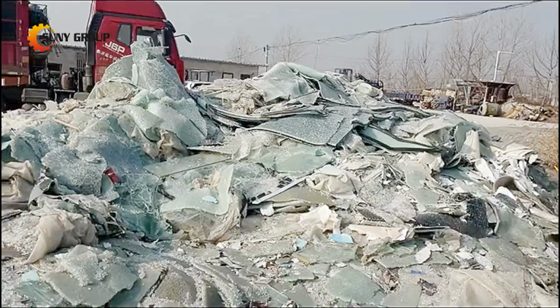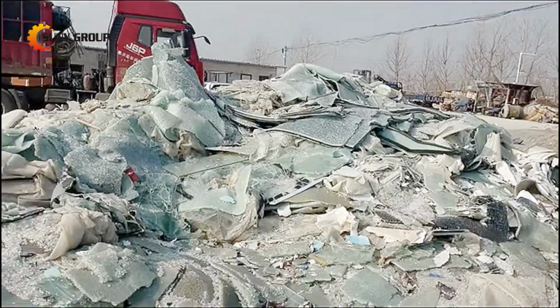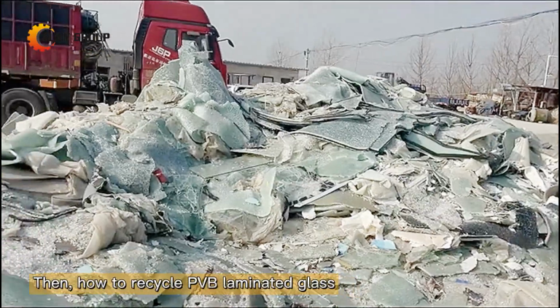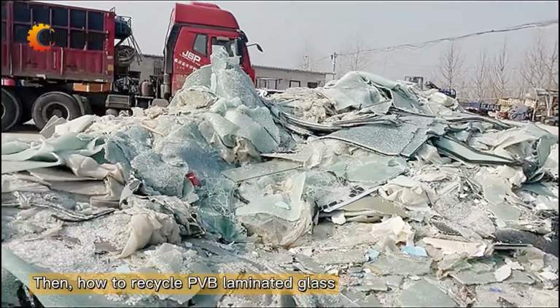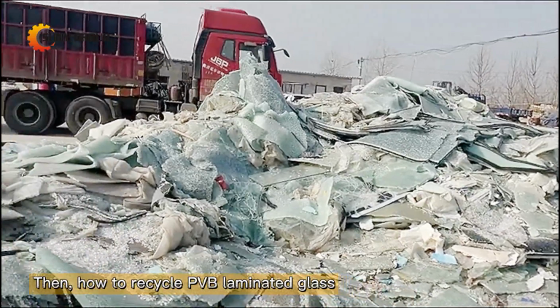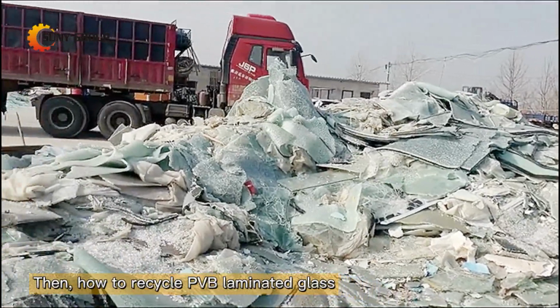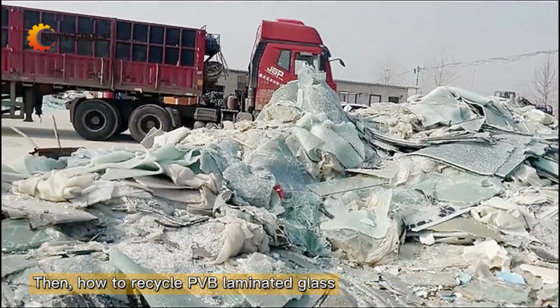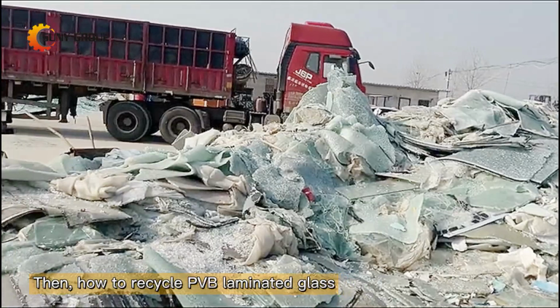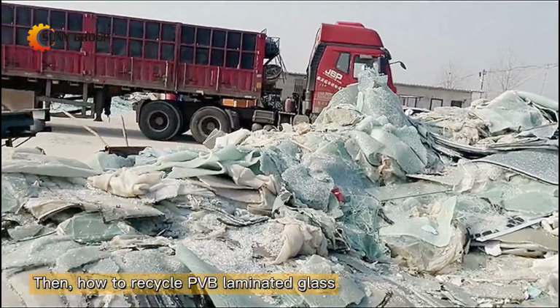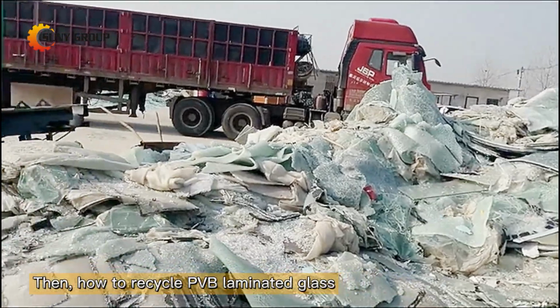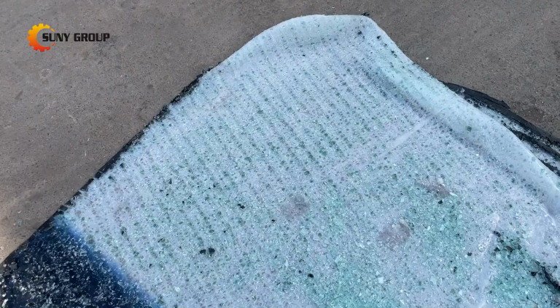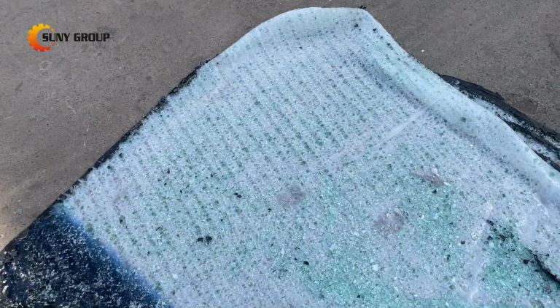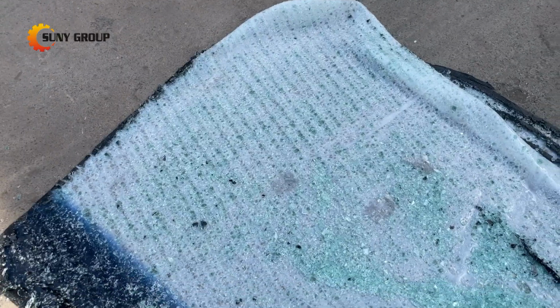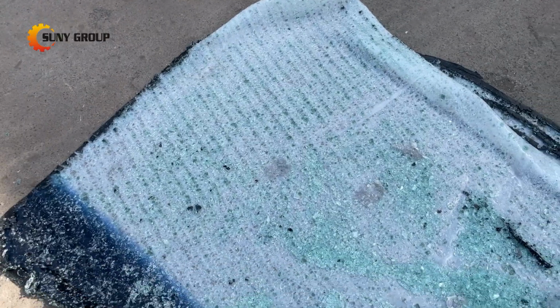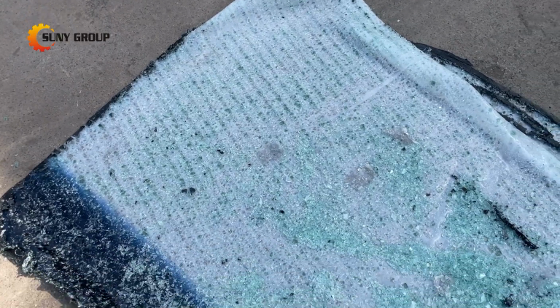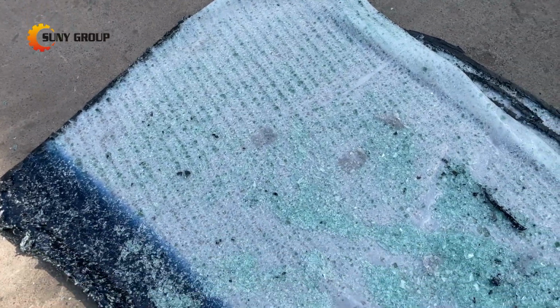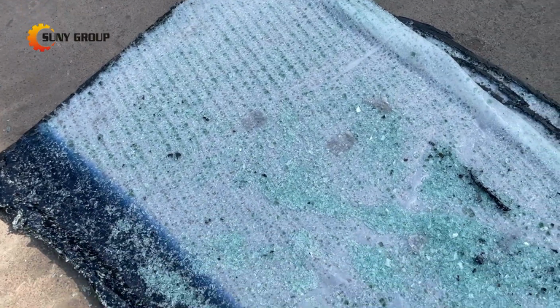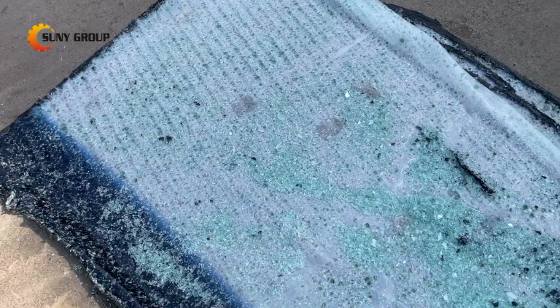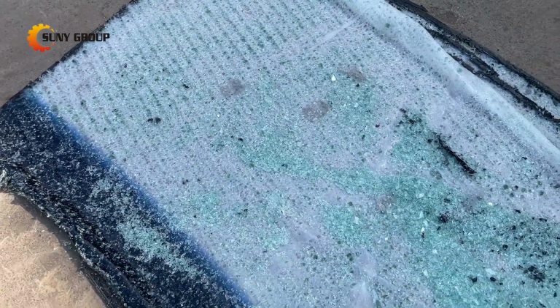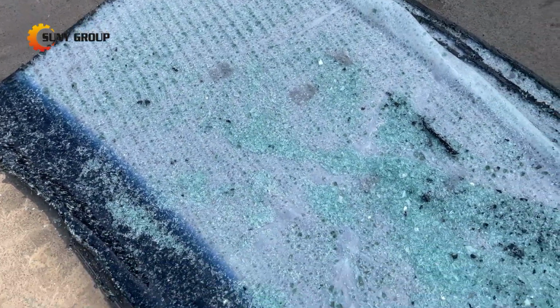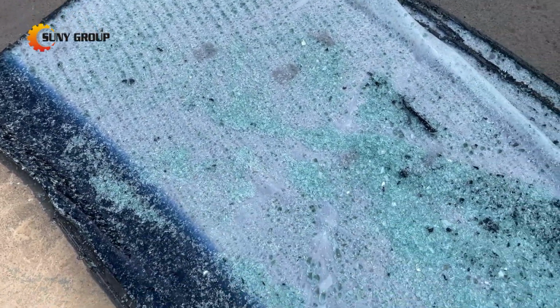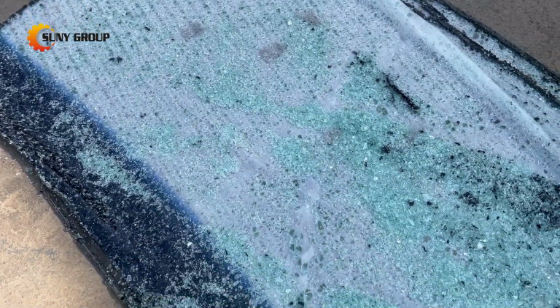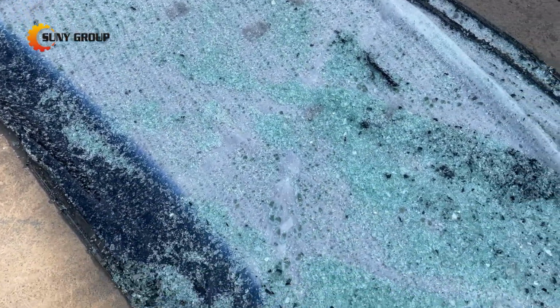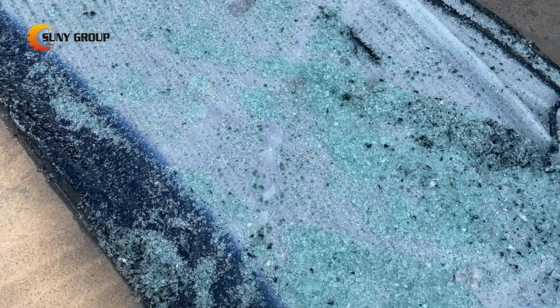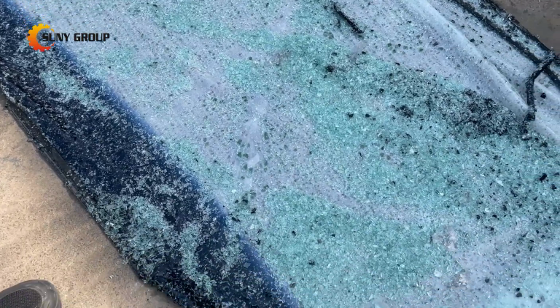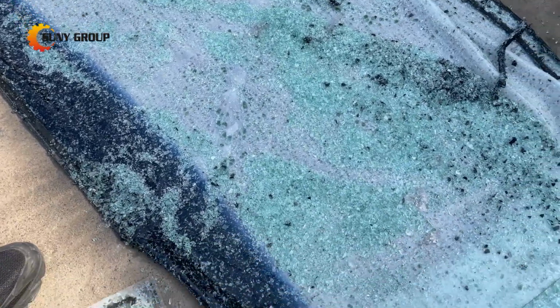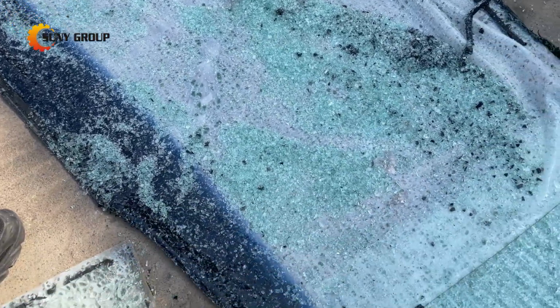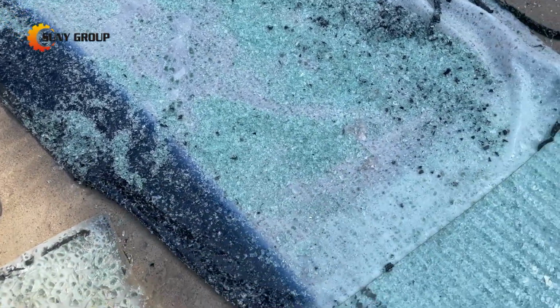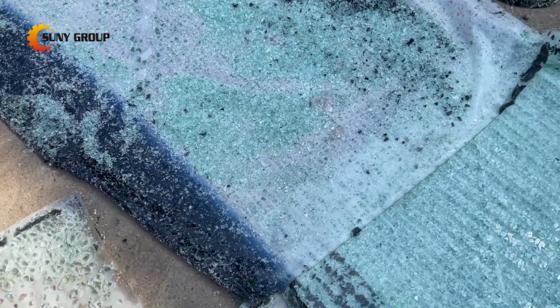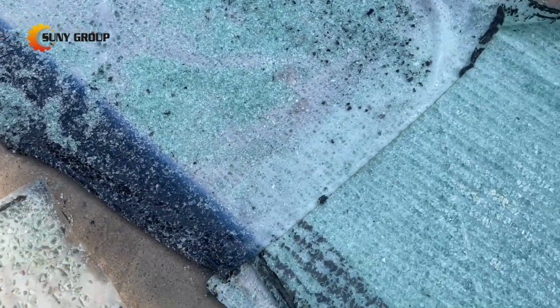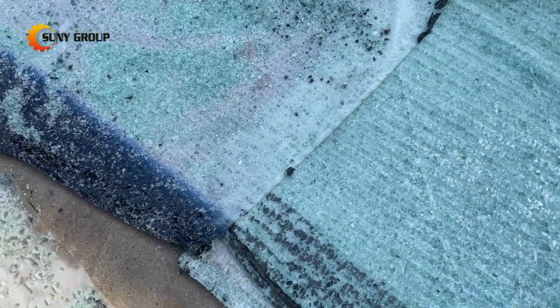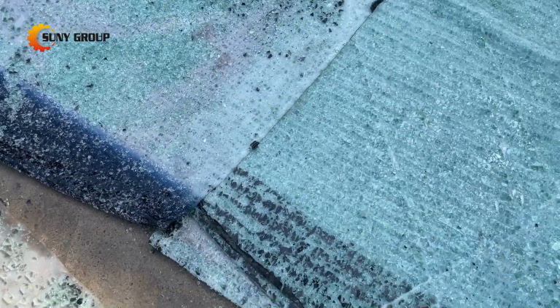Therefore, it is currently the most widely used interlayer material in architectural and automotive industries. When buildings are demolished and automobiles are scrapped, a large amount of PVB laminated glass will be produced, and PVB laminated glass has a high recycling value.